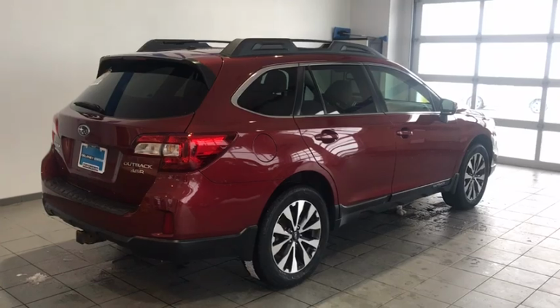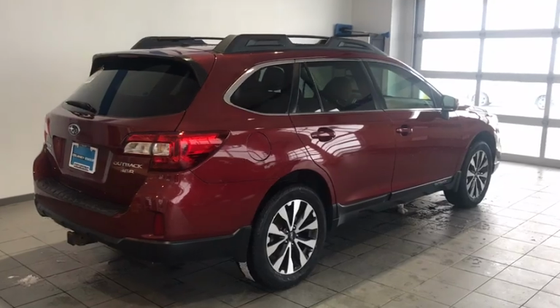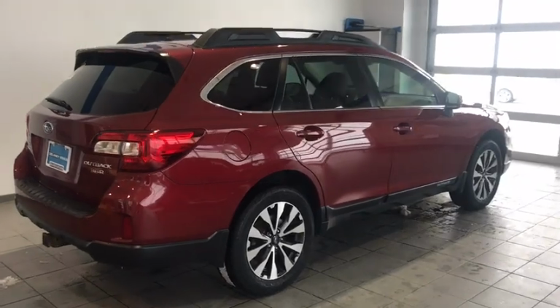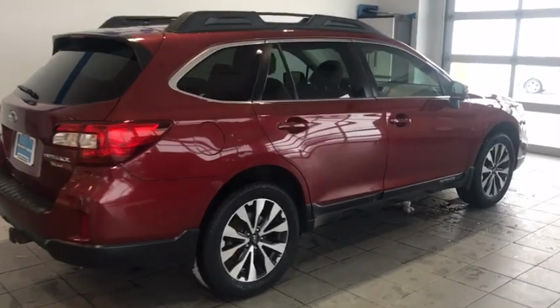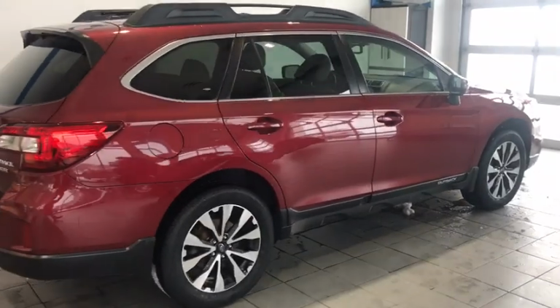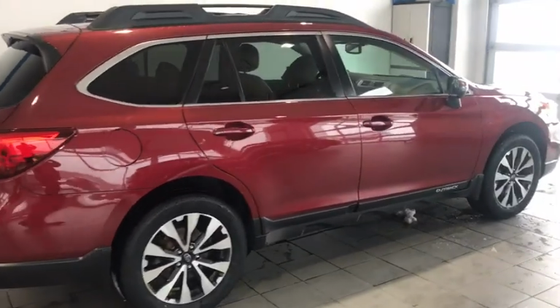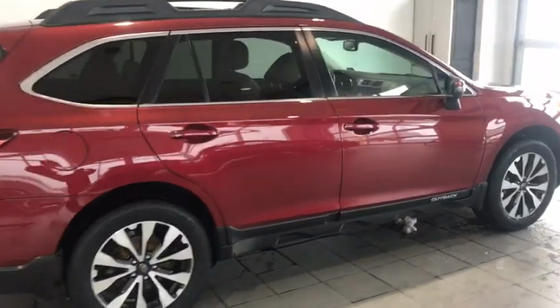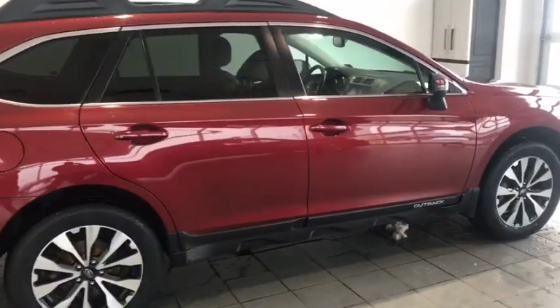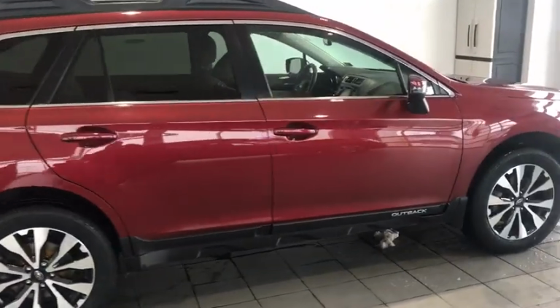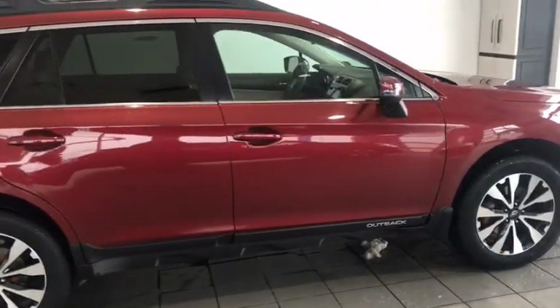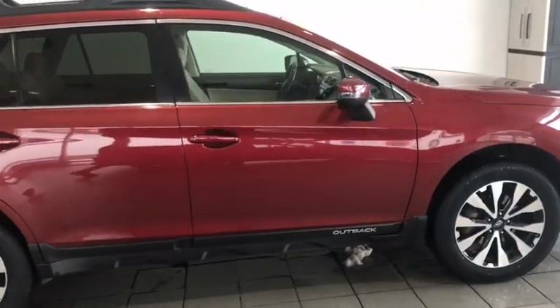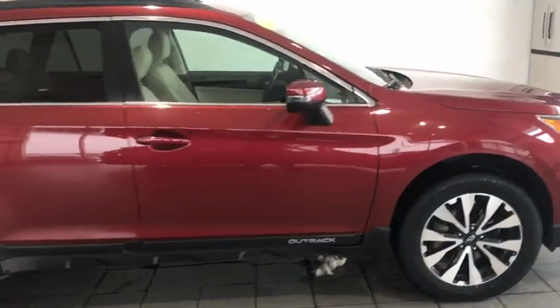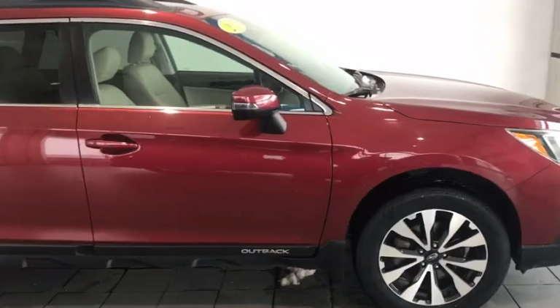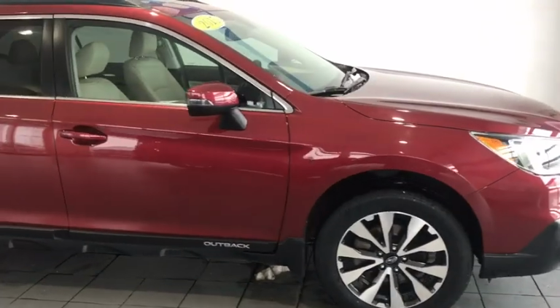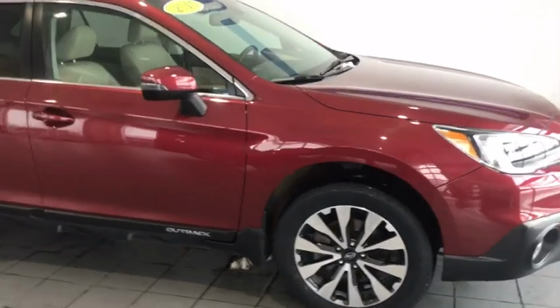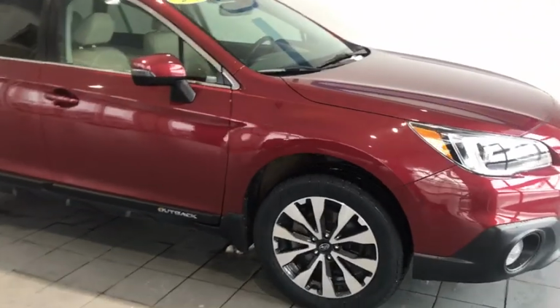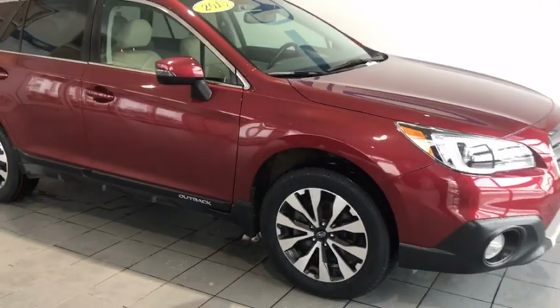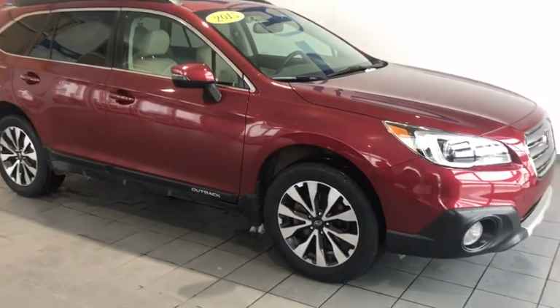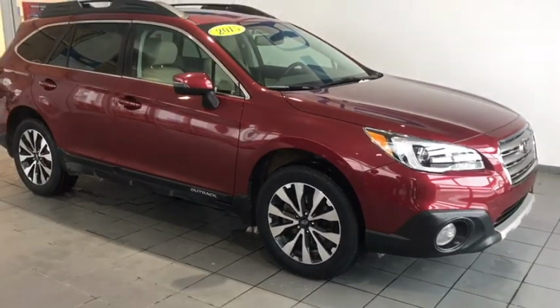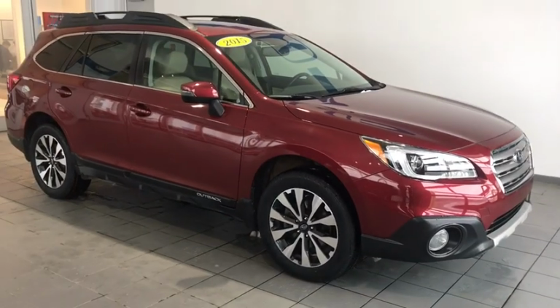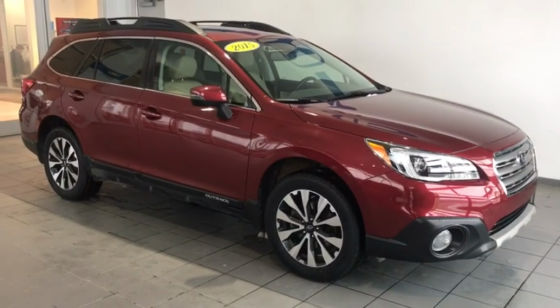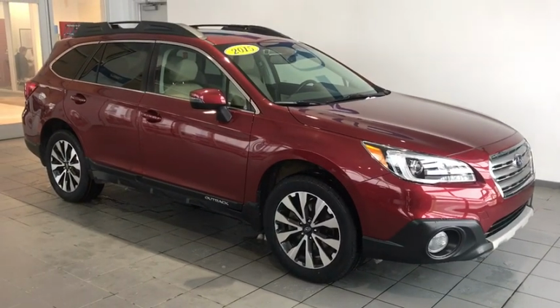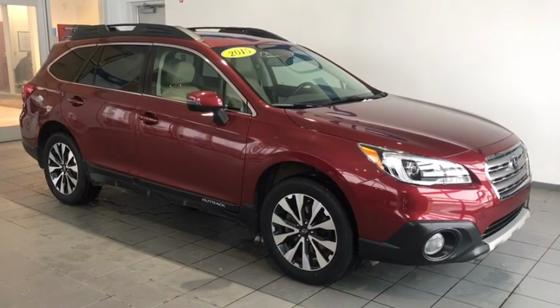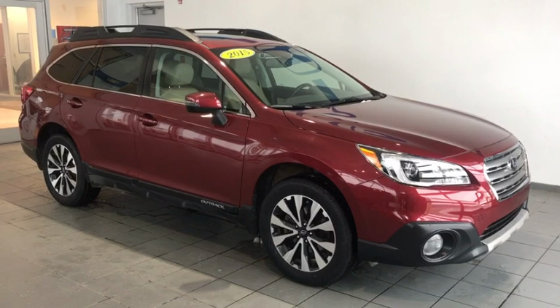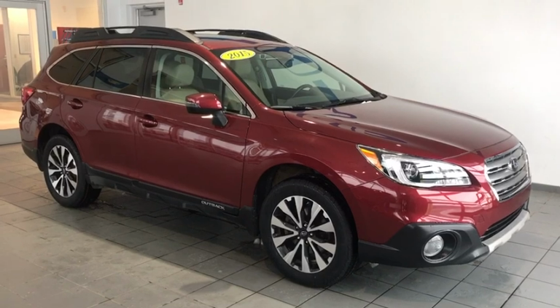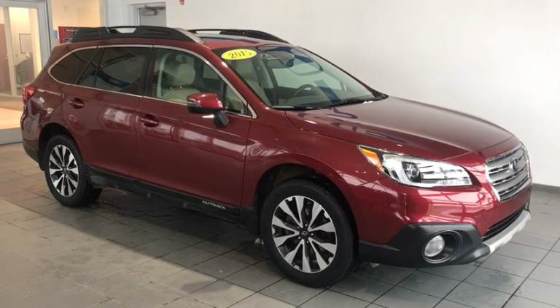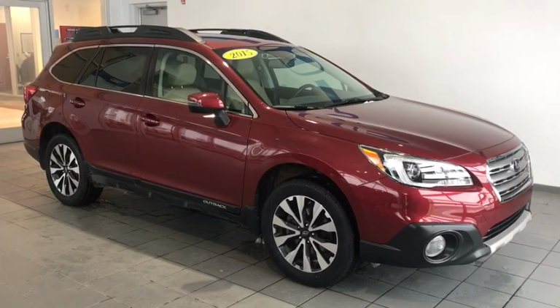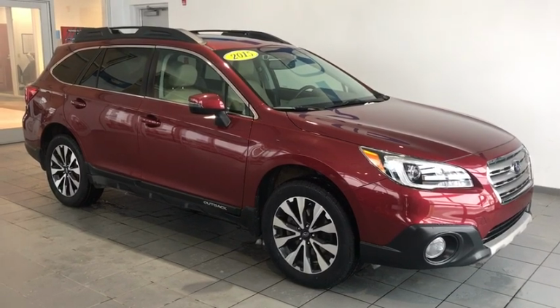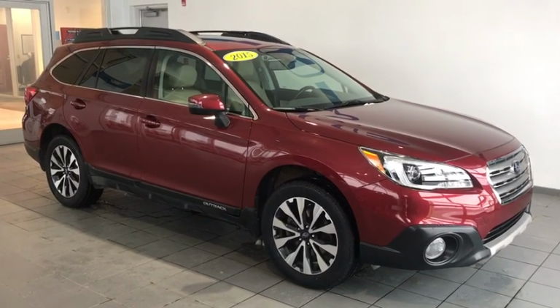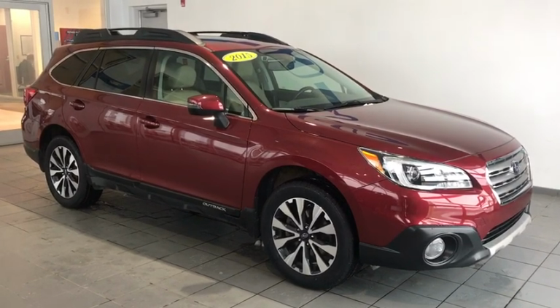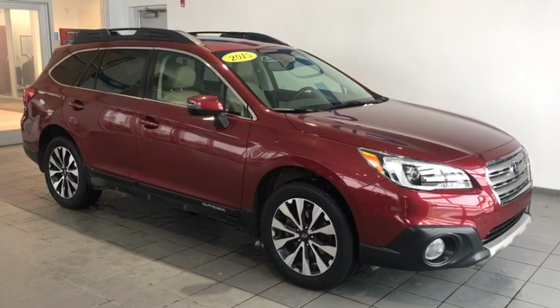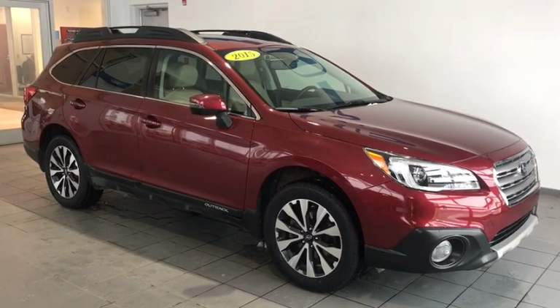Here we have a 2015 Subaru Outback. This is an all-wheel drive vehicle that has alloy wheels, brand new tires, wraparound headlights and taillights, as well as roof racks, a sunroof, and fog lights.